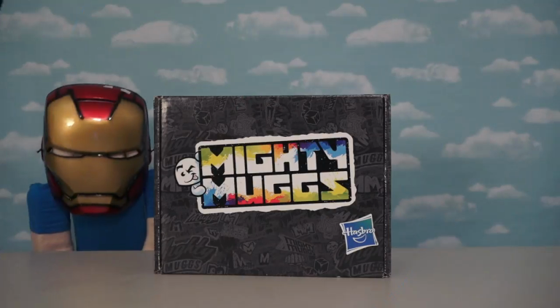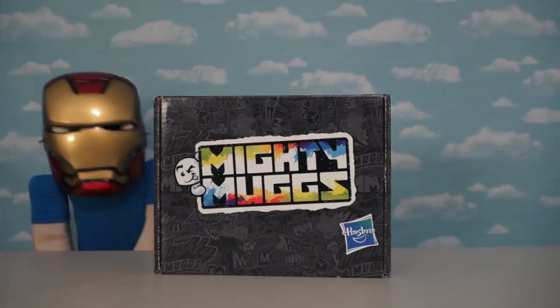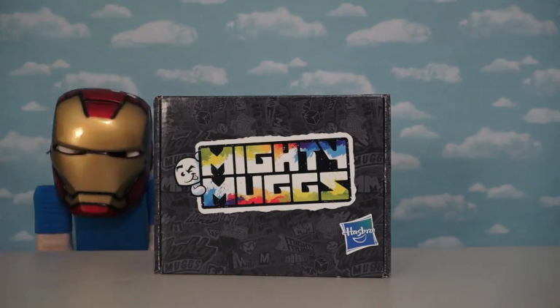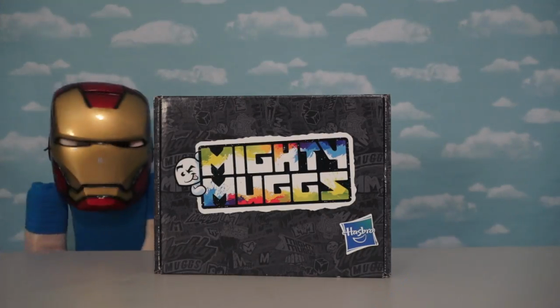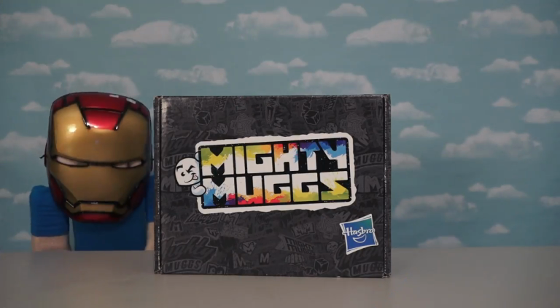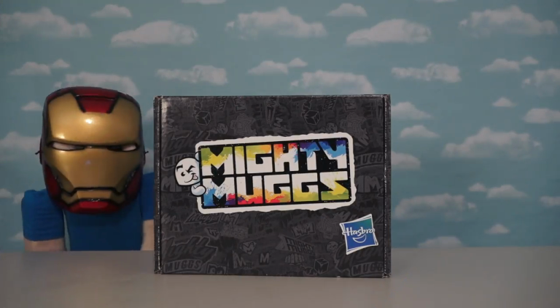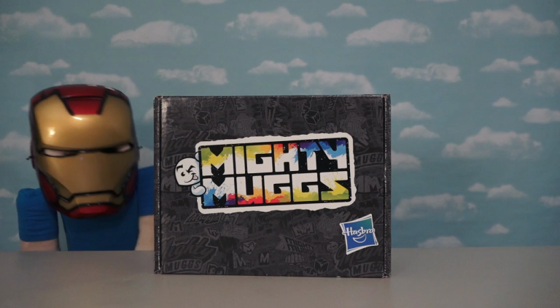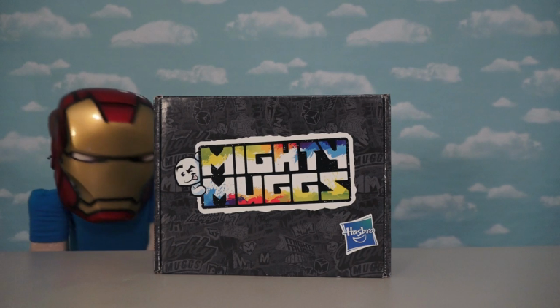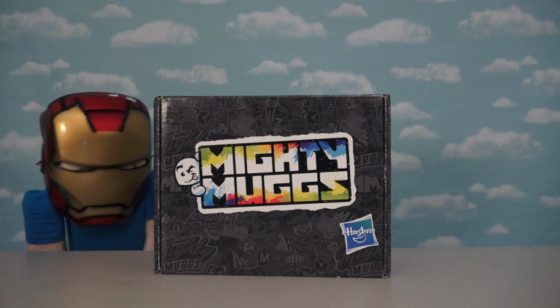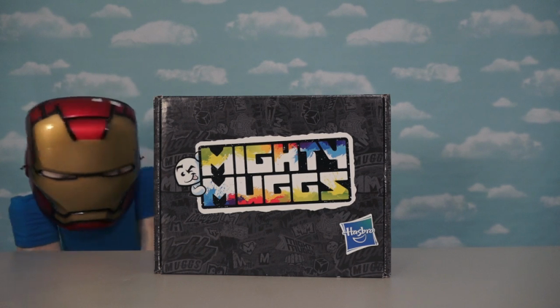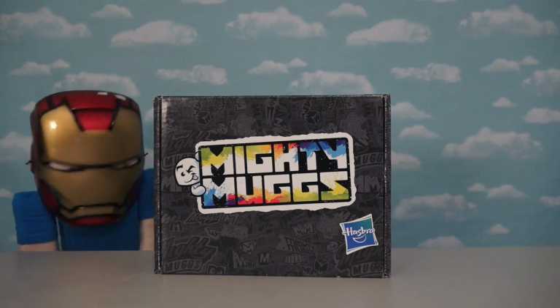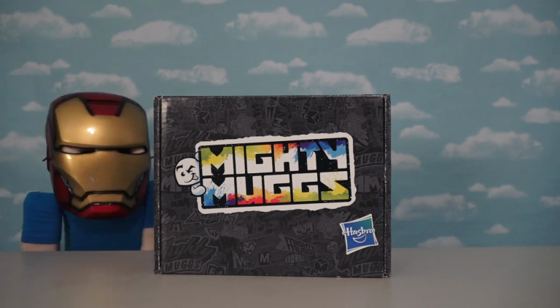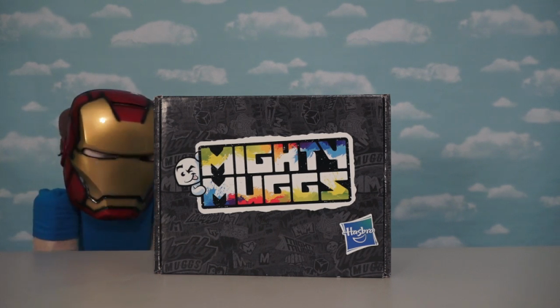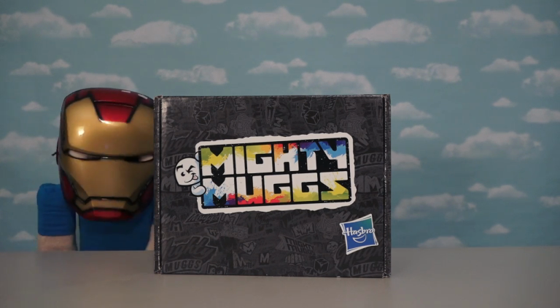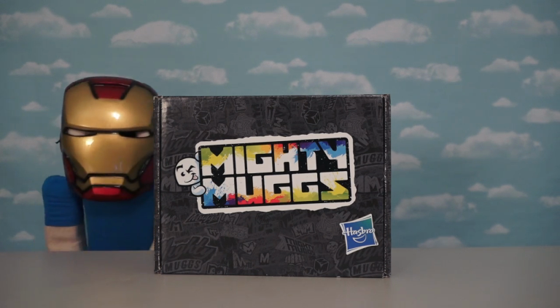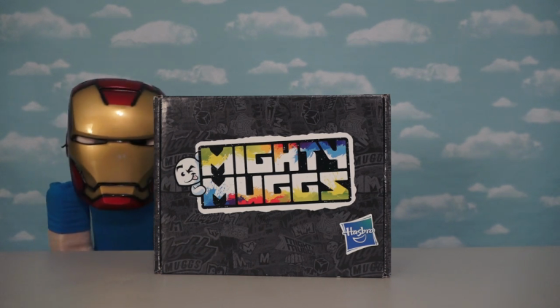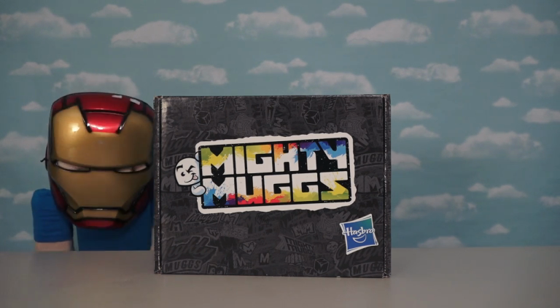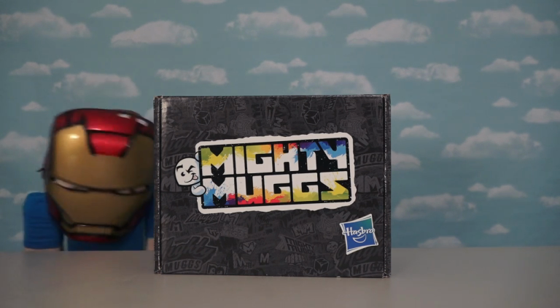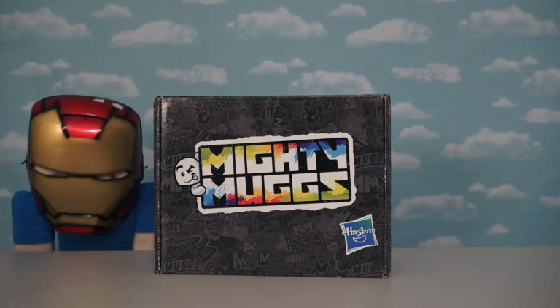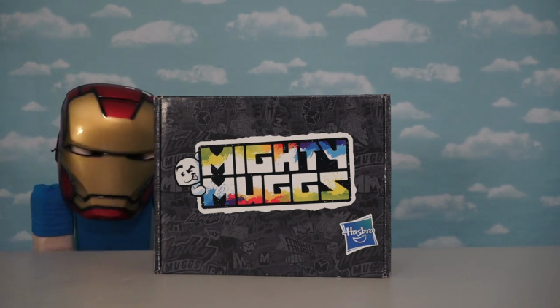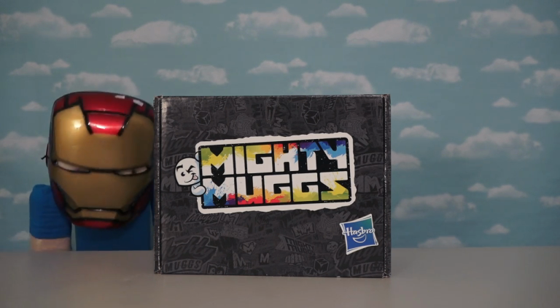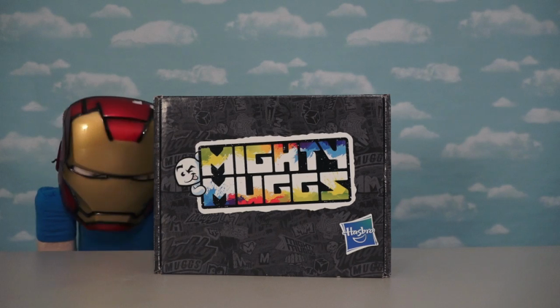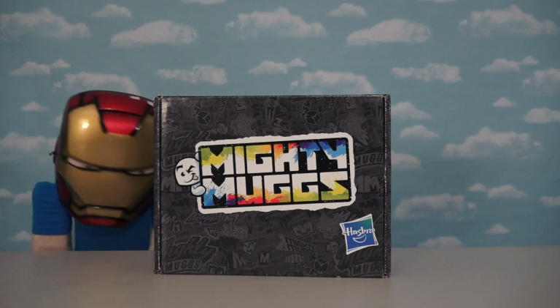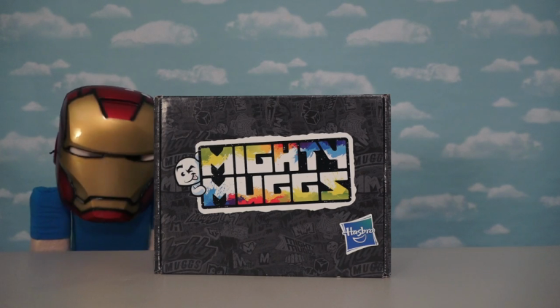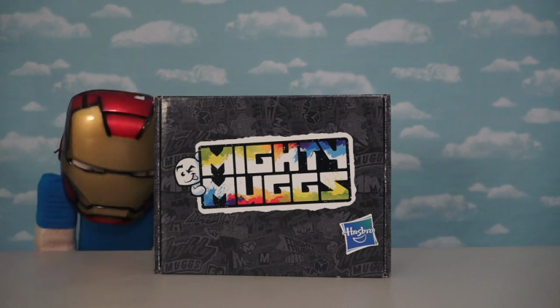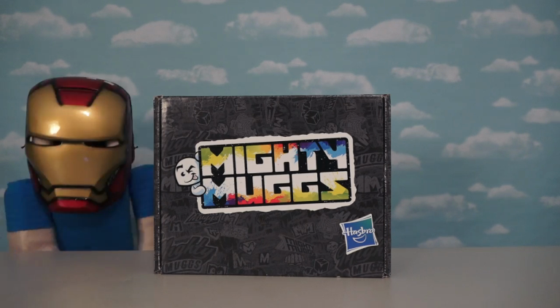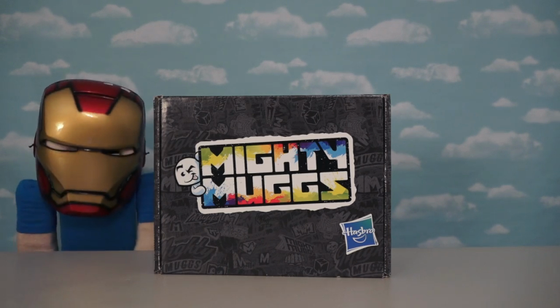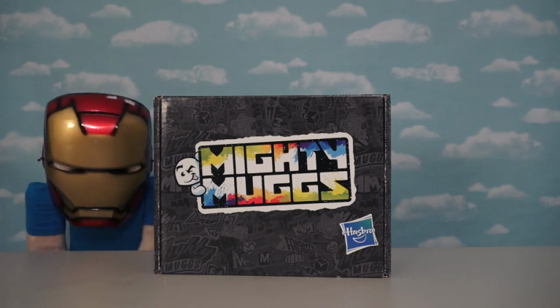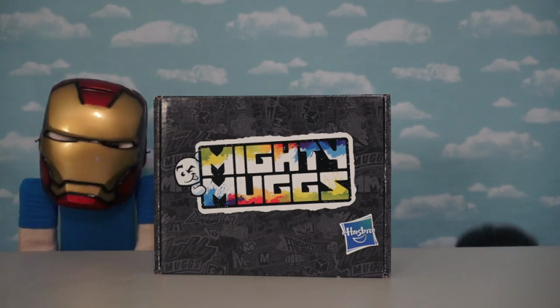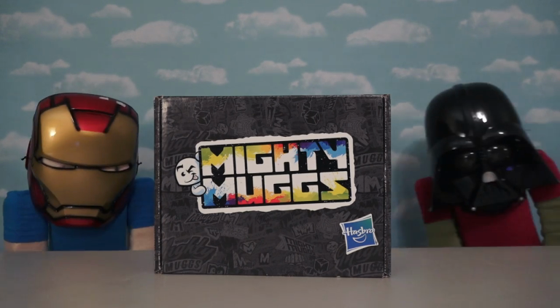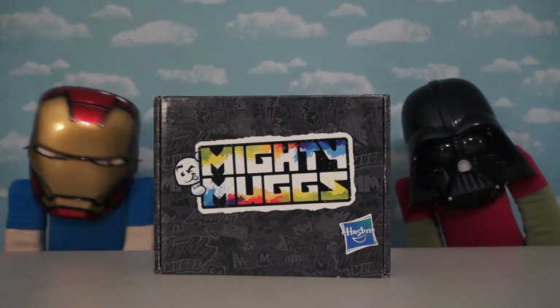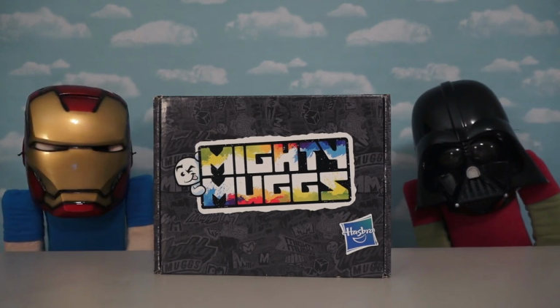Hey kids, Pustyve here. Today we're reviewing a brand new line by Hasbro called Mighty Mugs. I'm dressed up like Iron Man because it features characters from the Marvel Universe as well as Star Wars.